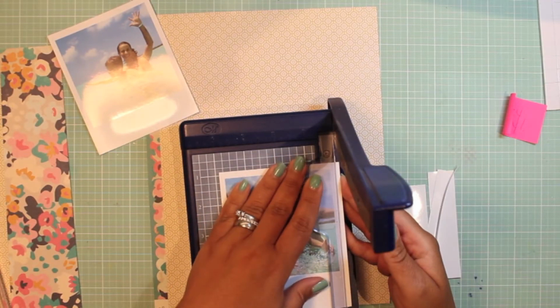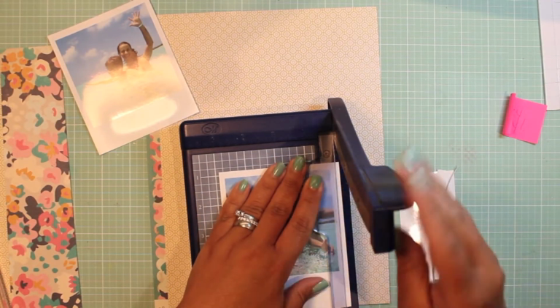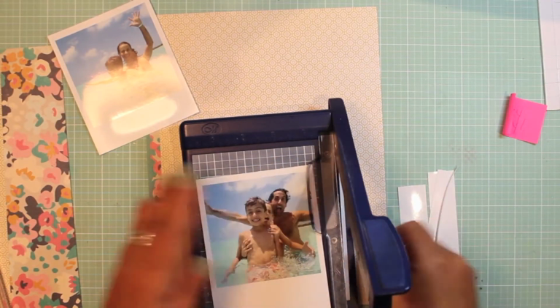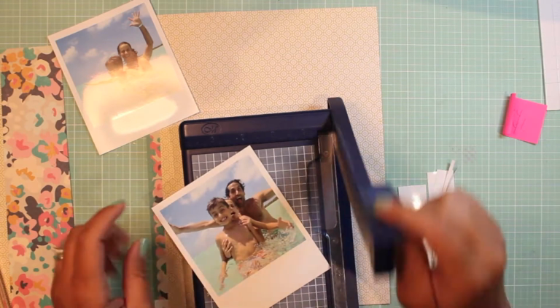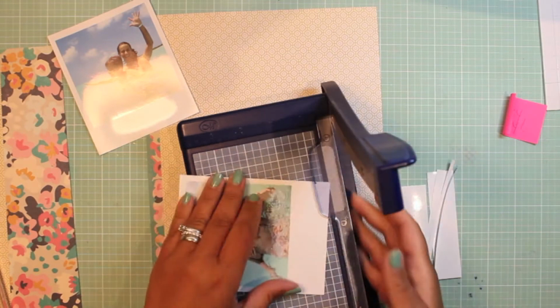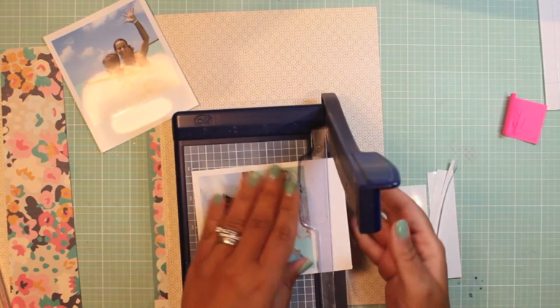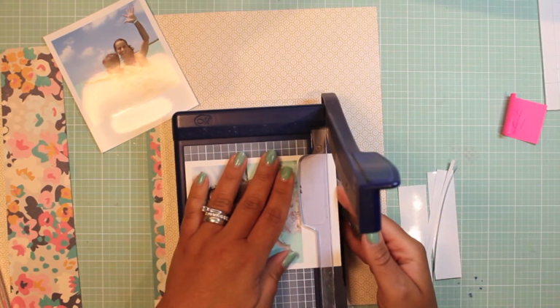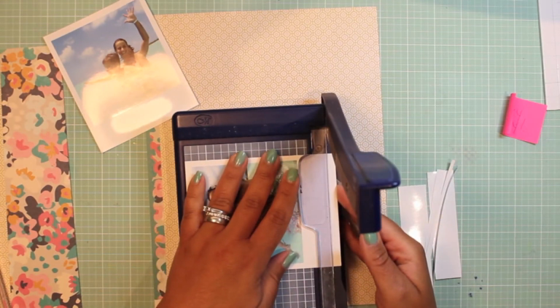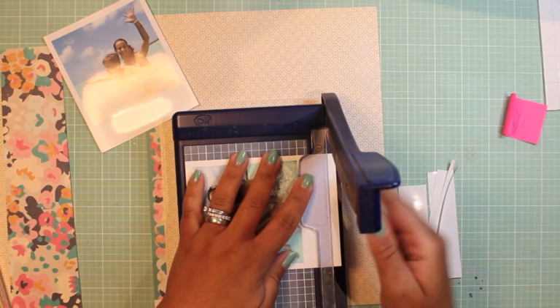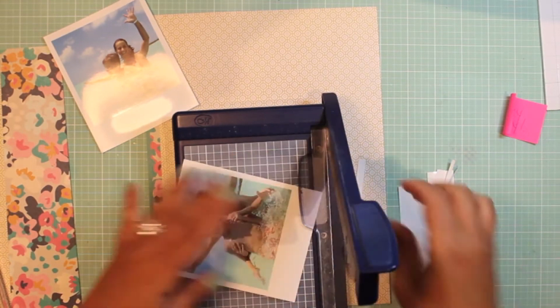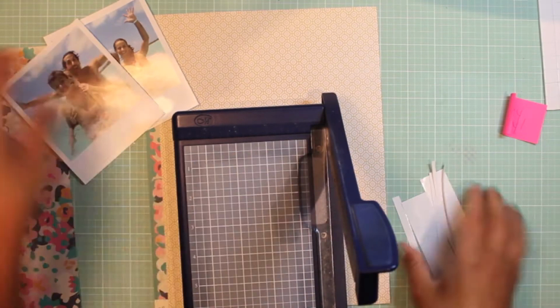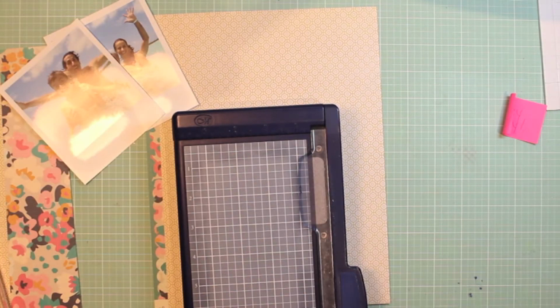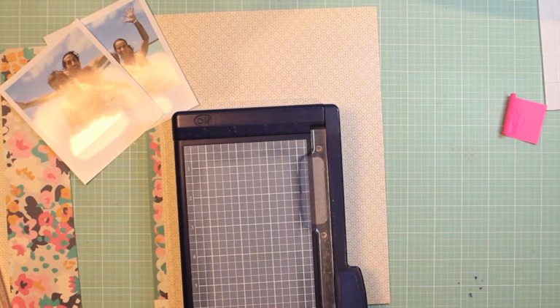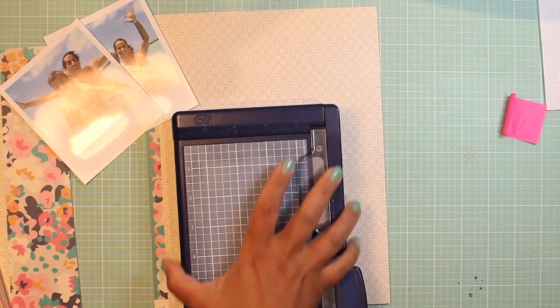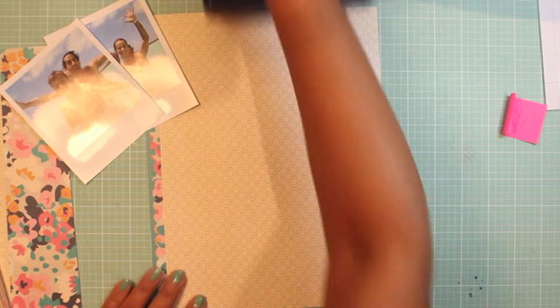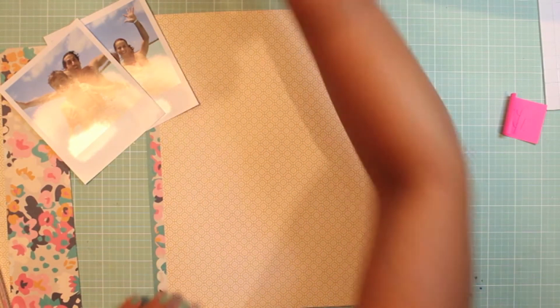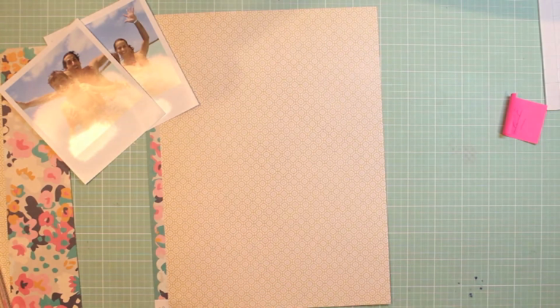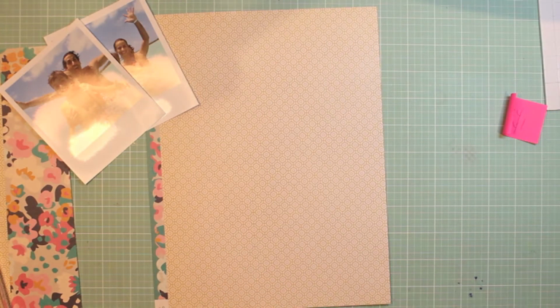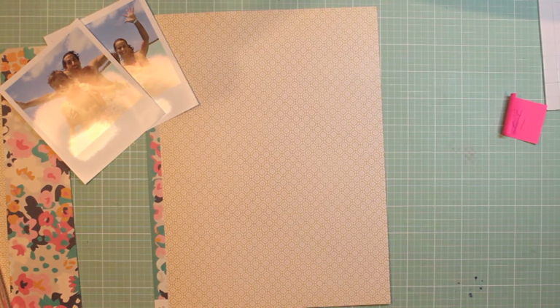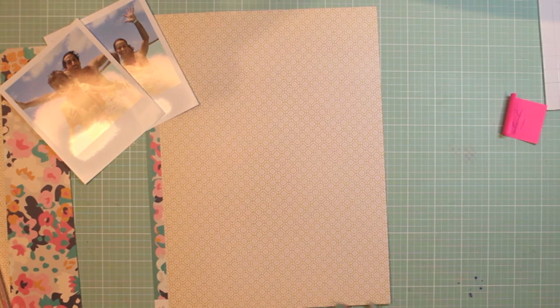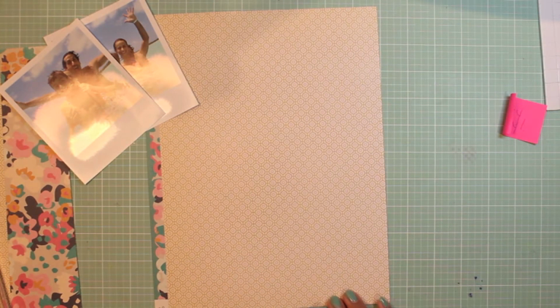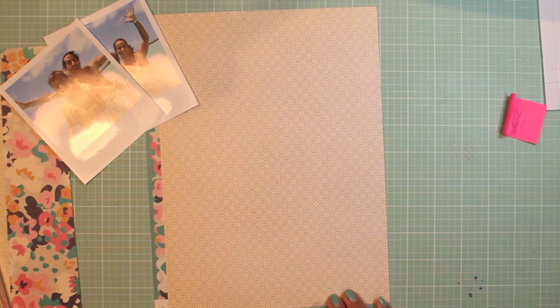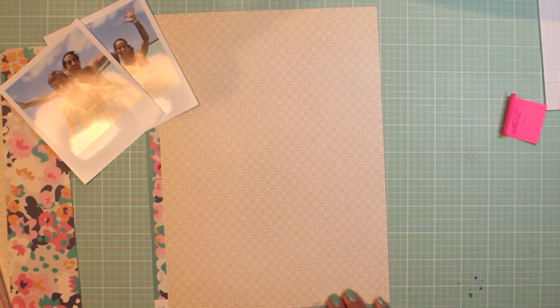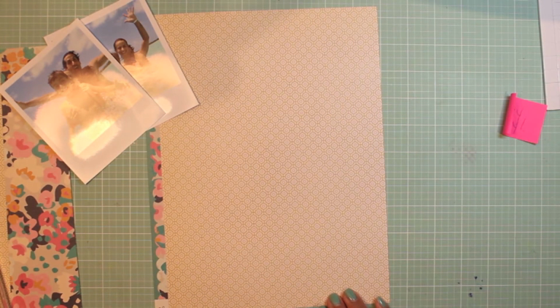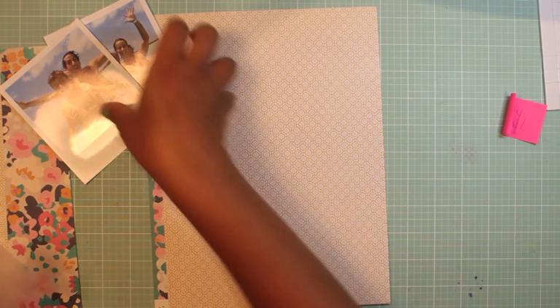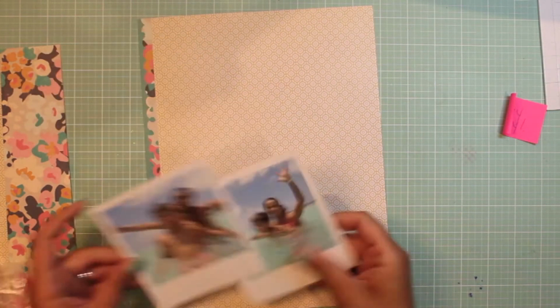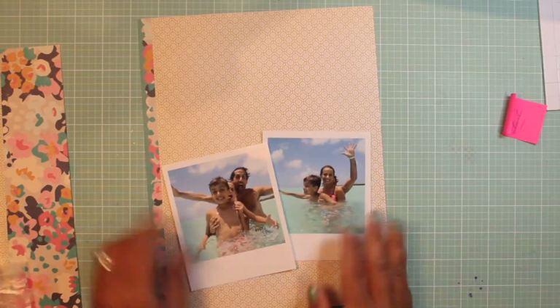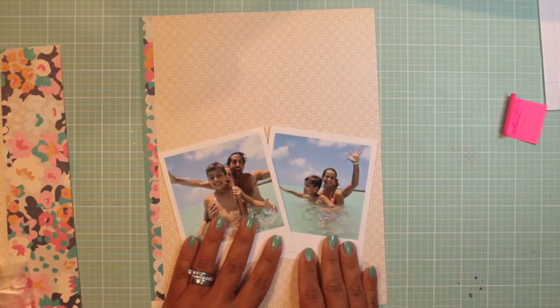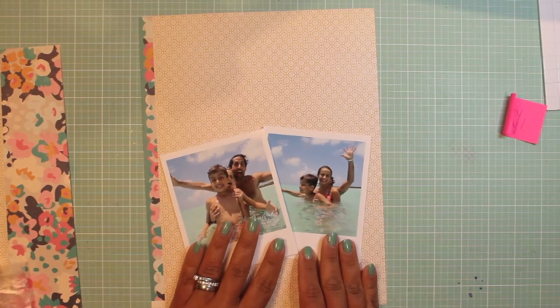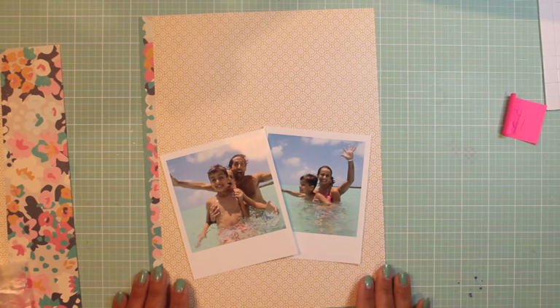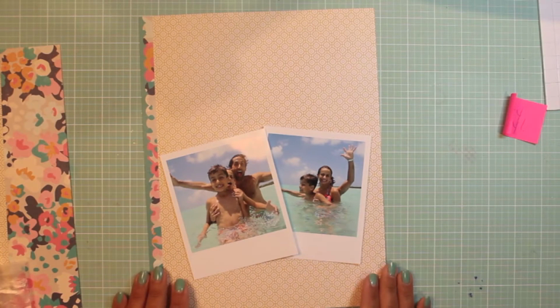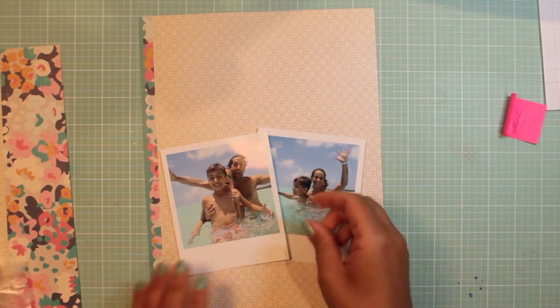I kind of feel like my eight and a half by eleven pattern papers always seem to be more unique just because I cut them up in a different way. So don't be afraid to try that kind of style and go for it.